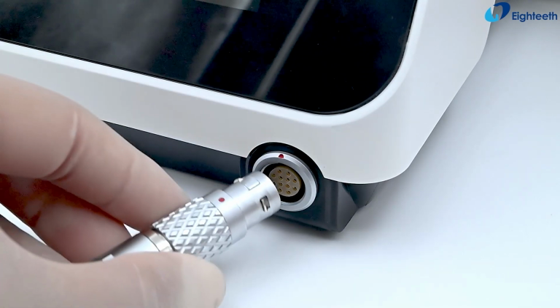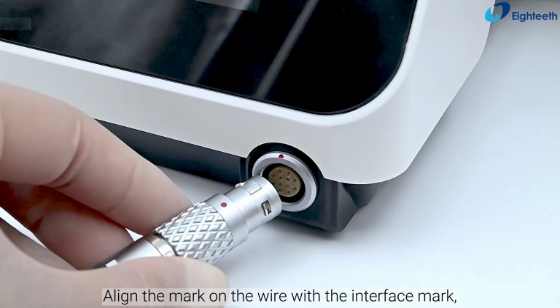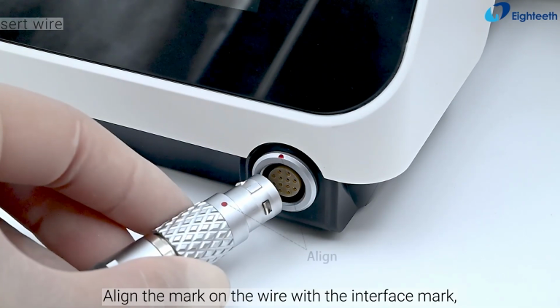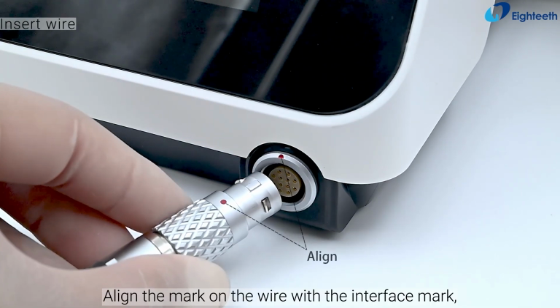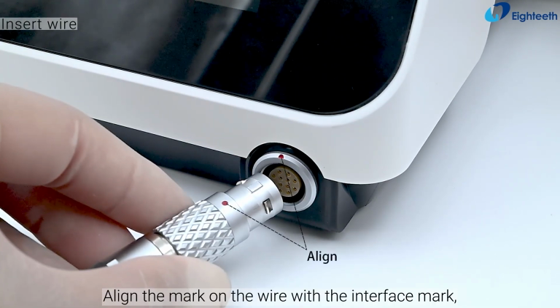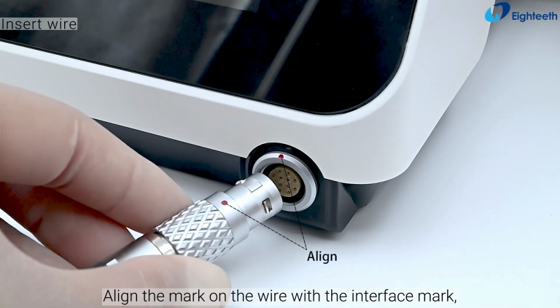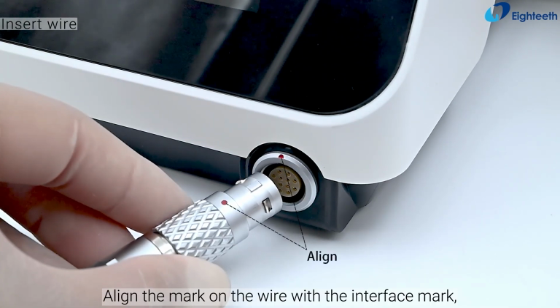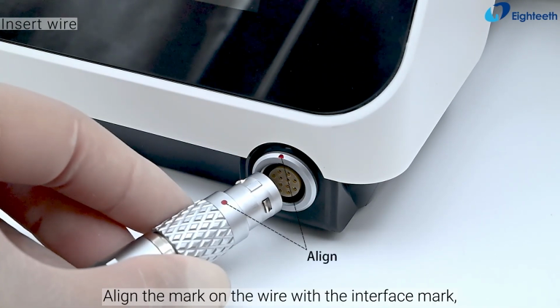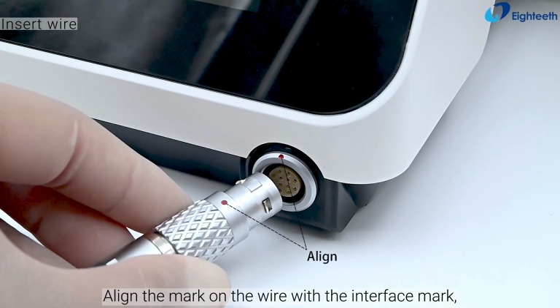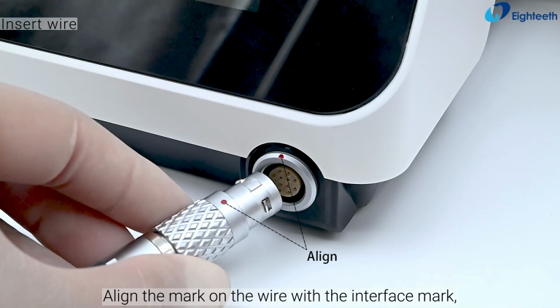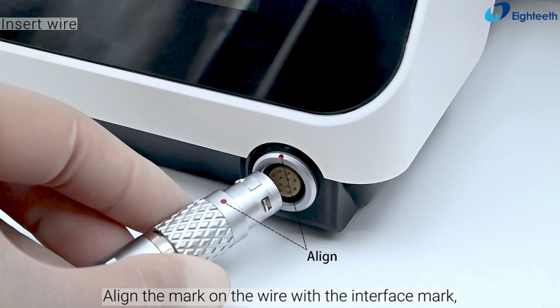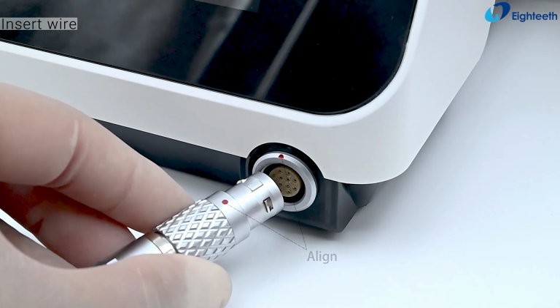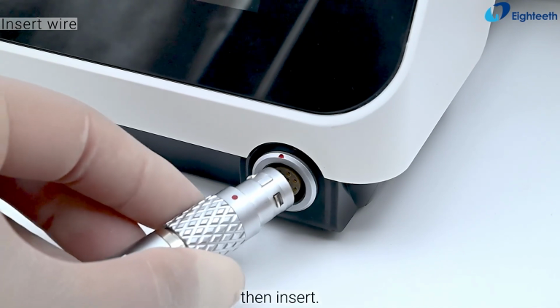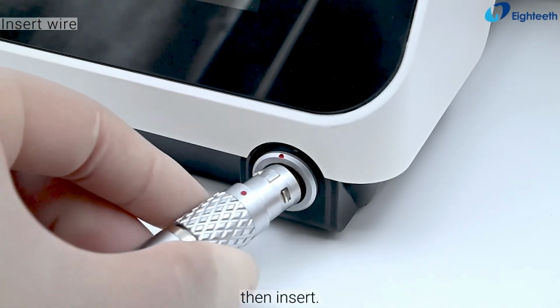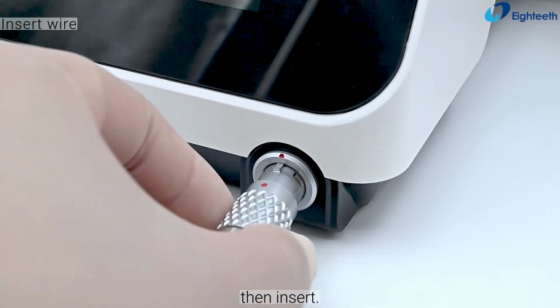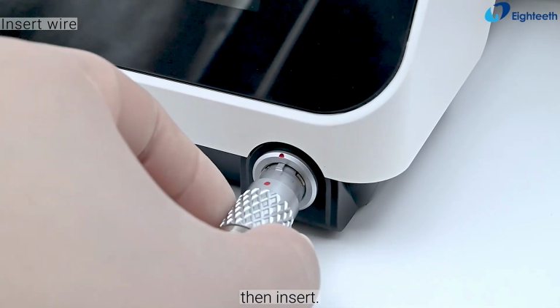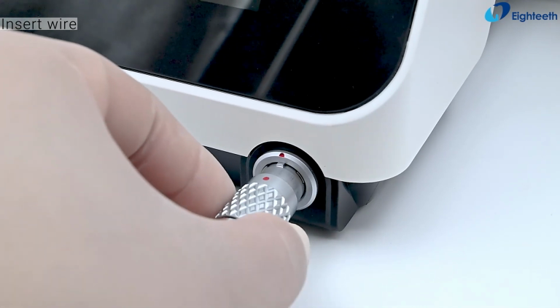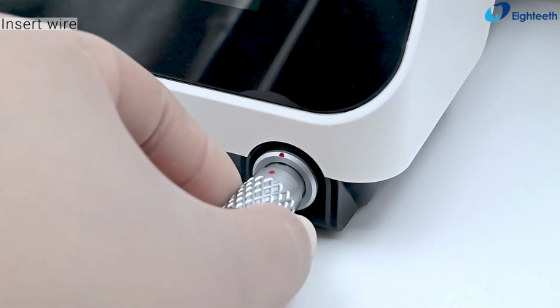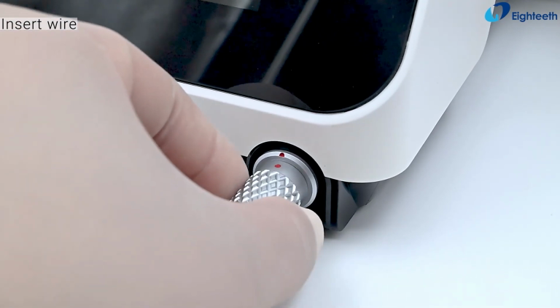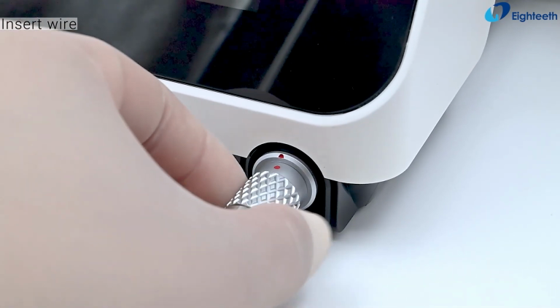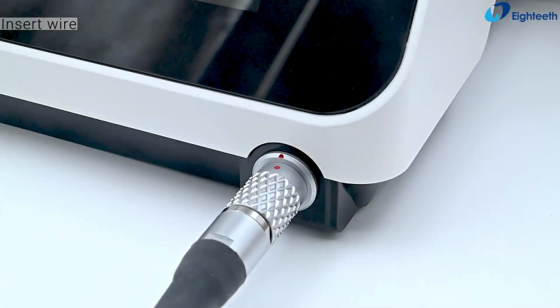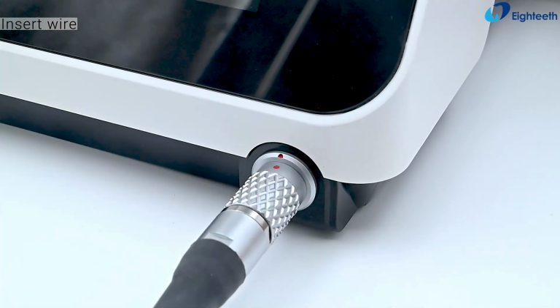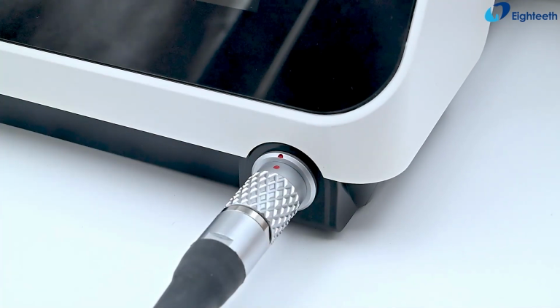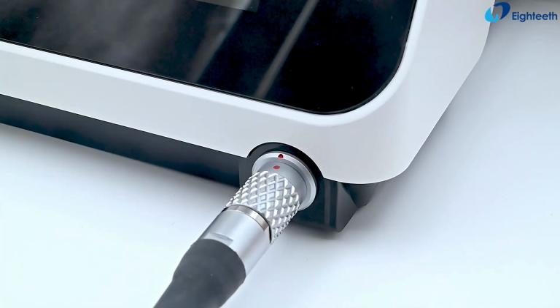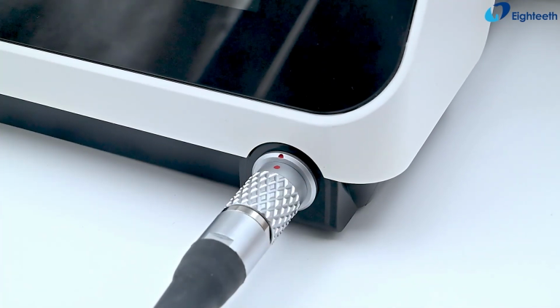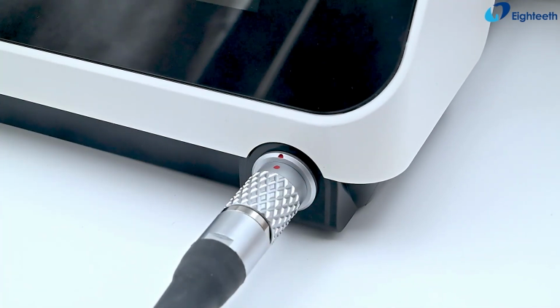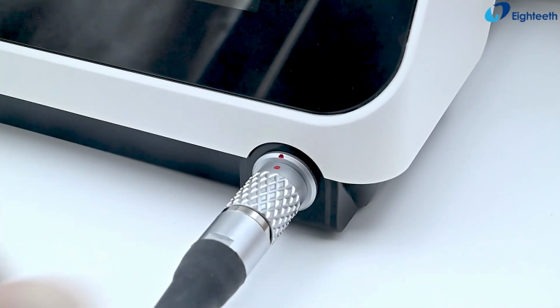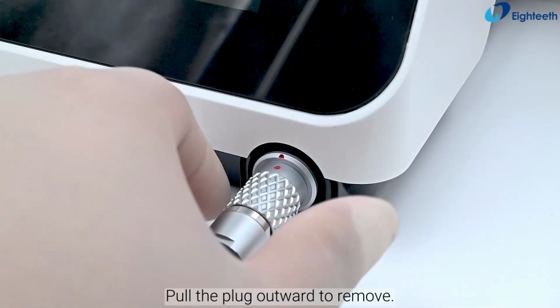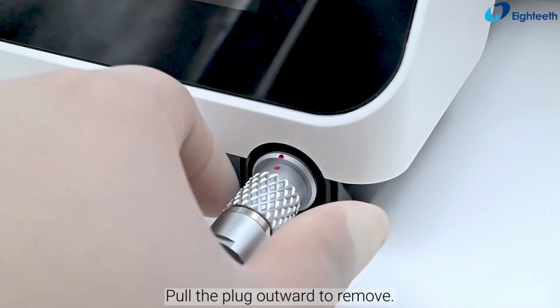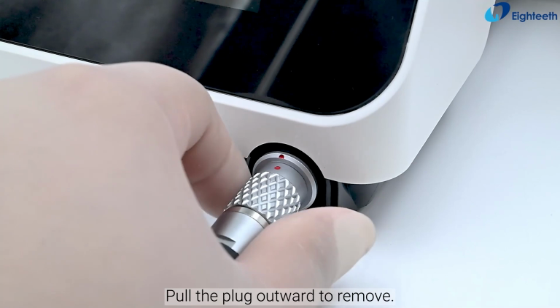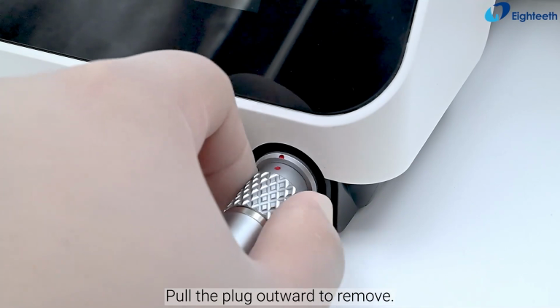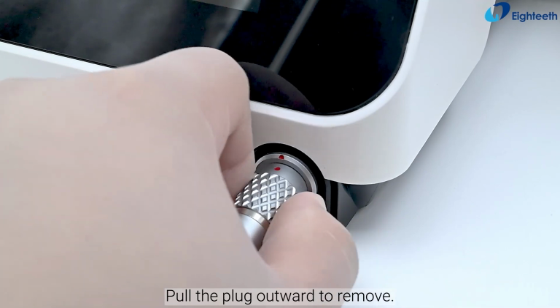Align the mark on the wire with the interface mark, then insert. Pull the plug outward to remove.